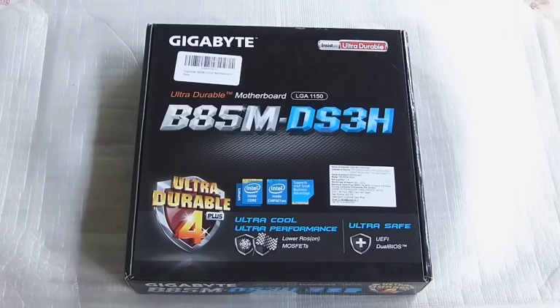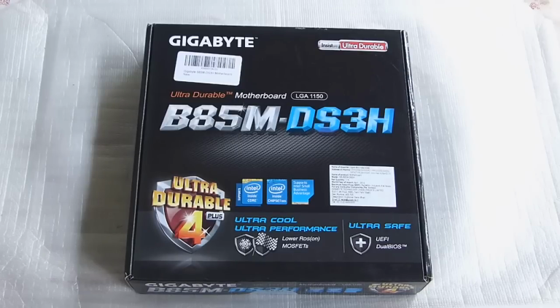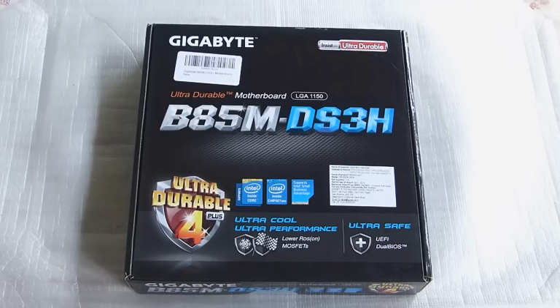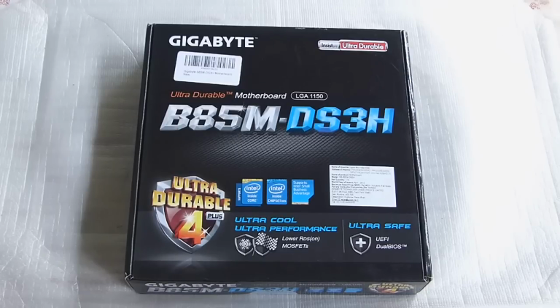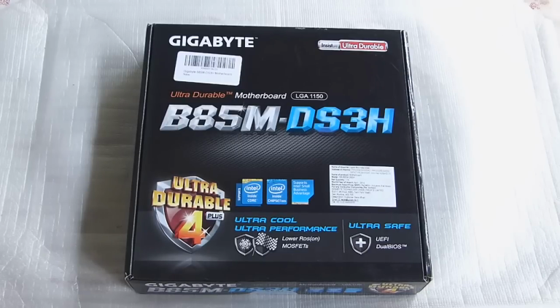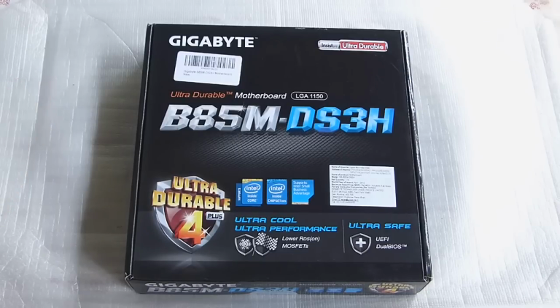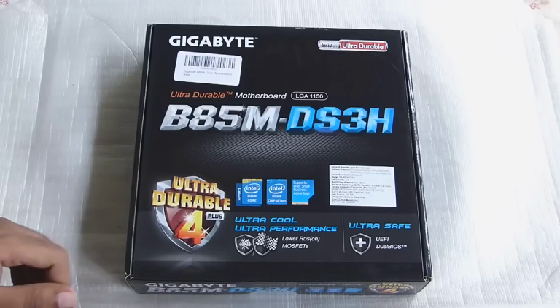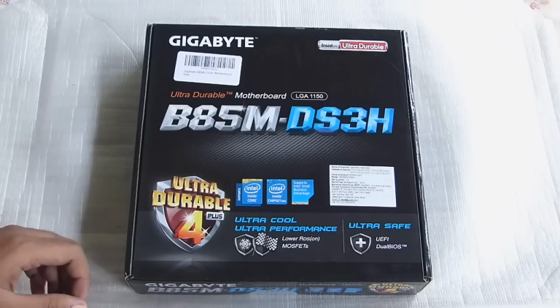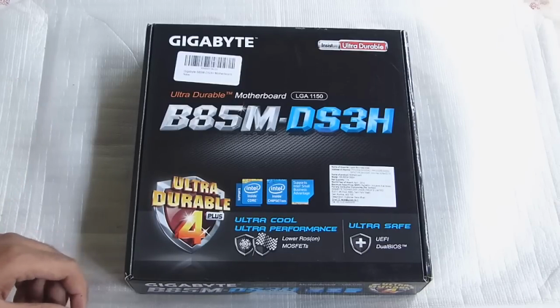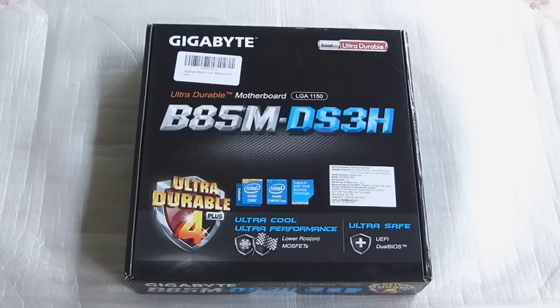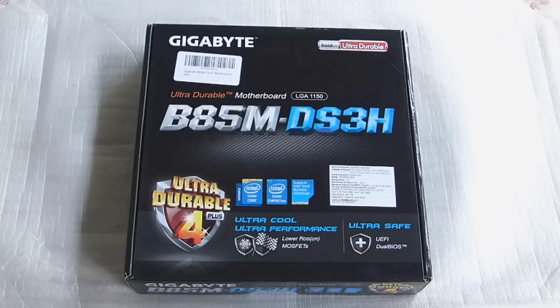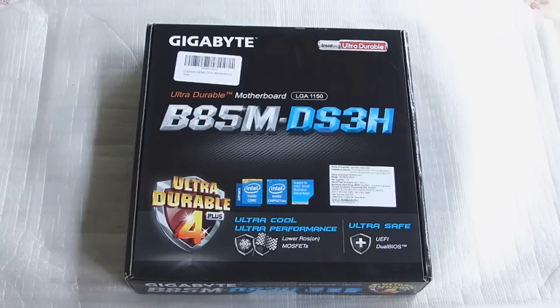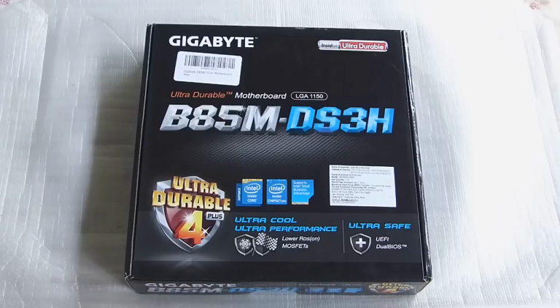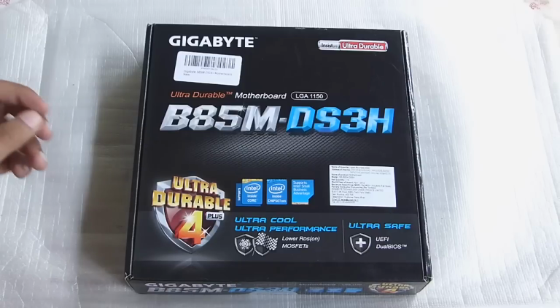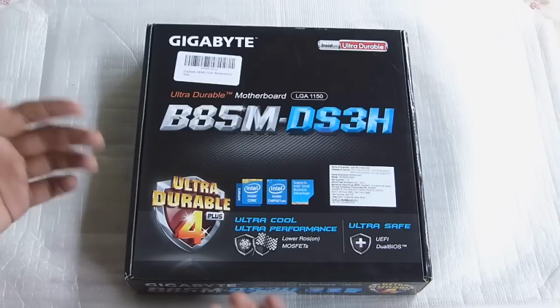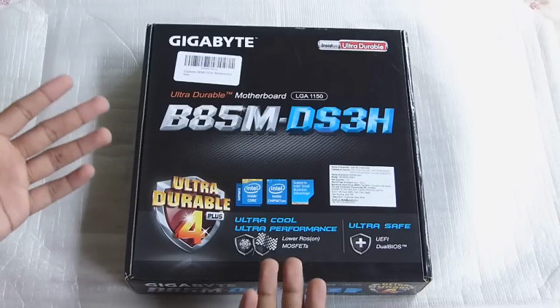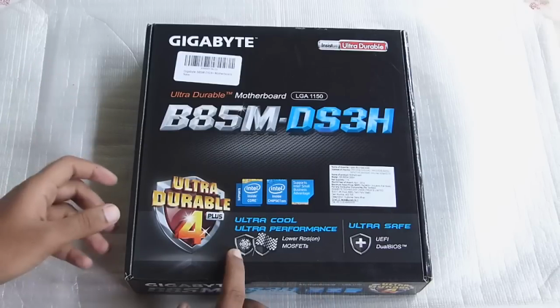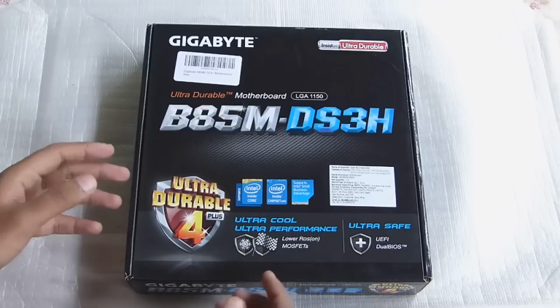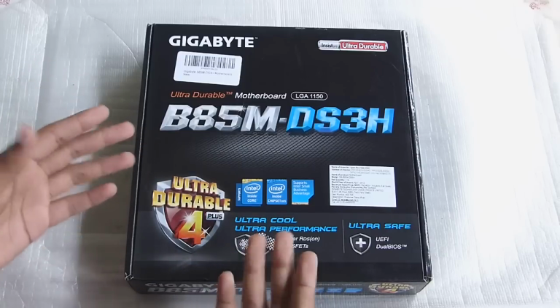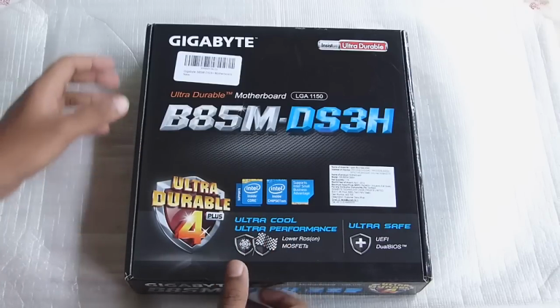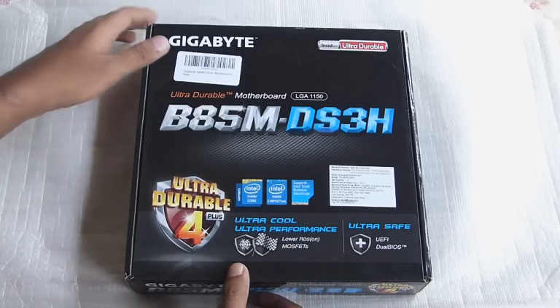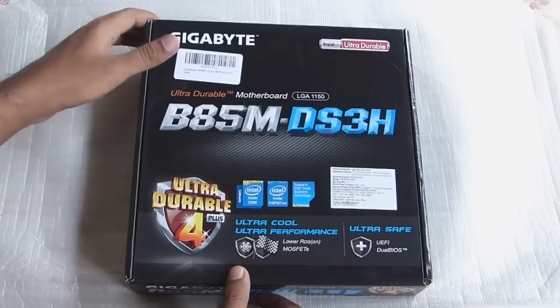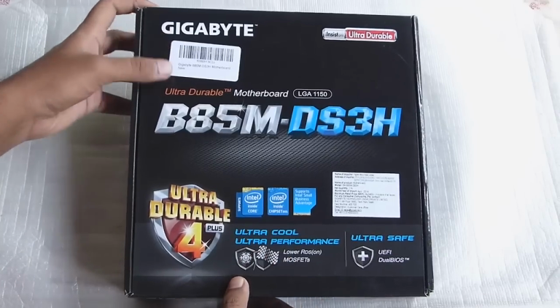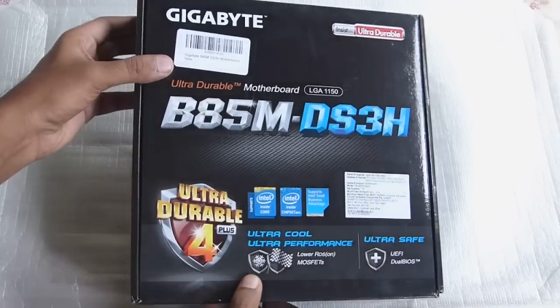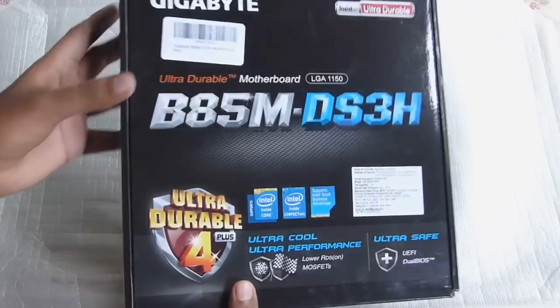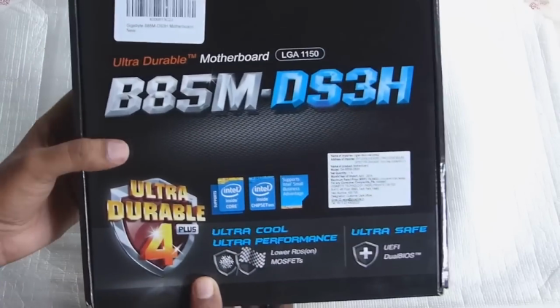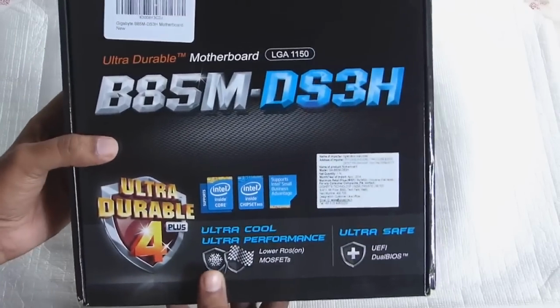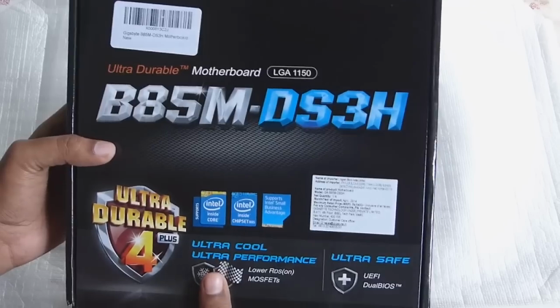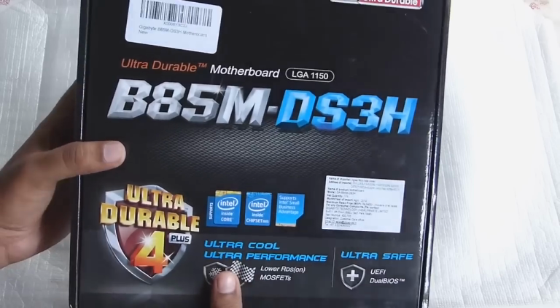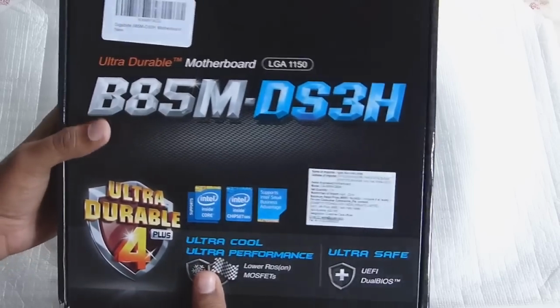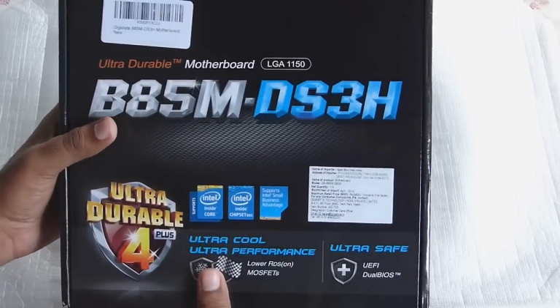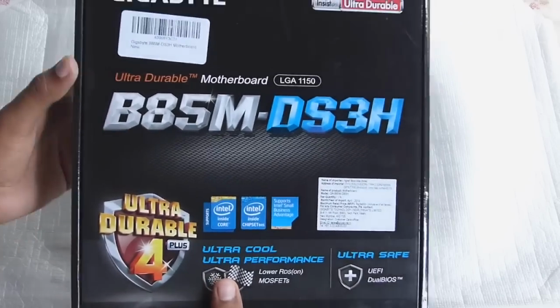Hello friends, welcome to my video on the Gigabyte B85M DS3H motherboard. This is going to be an unboxing of this motherboard, so let's take a look at the box first. It is a micro-ATX board.